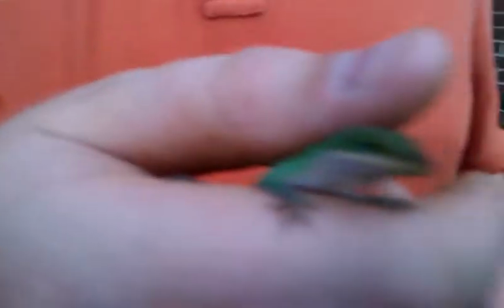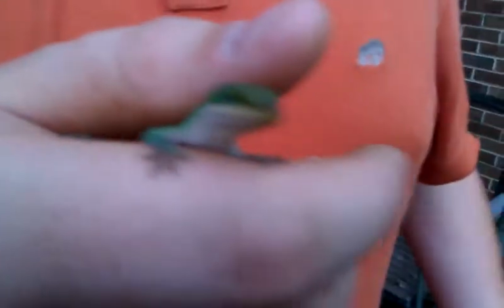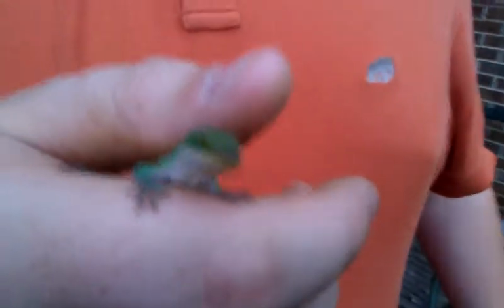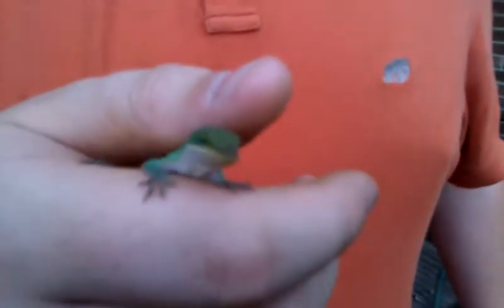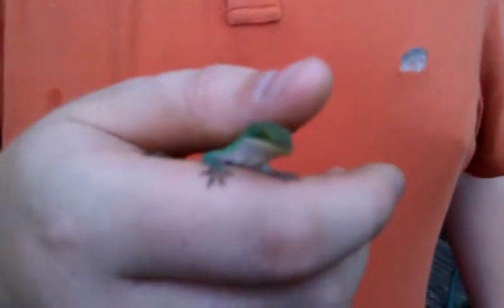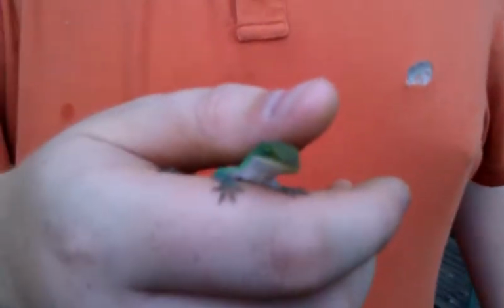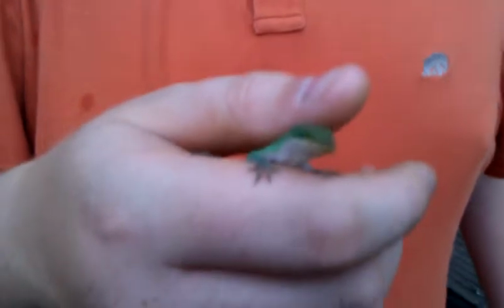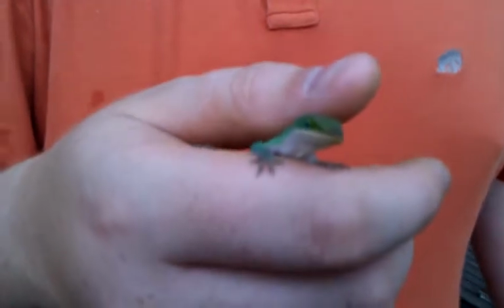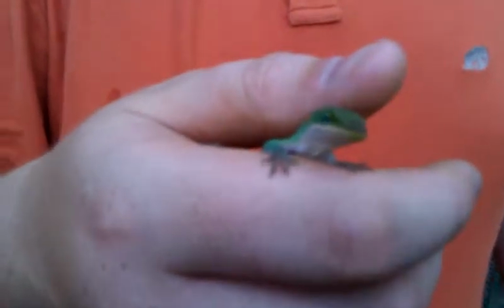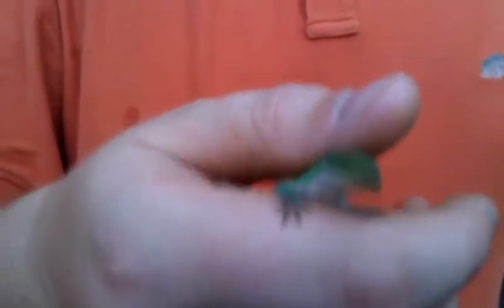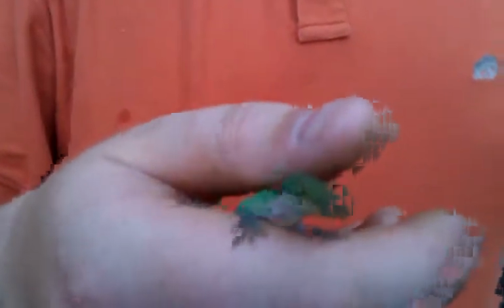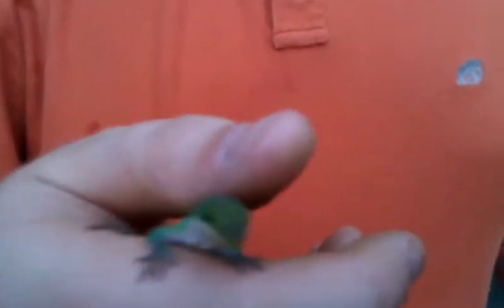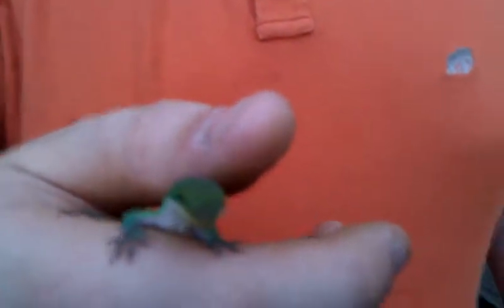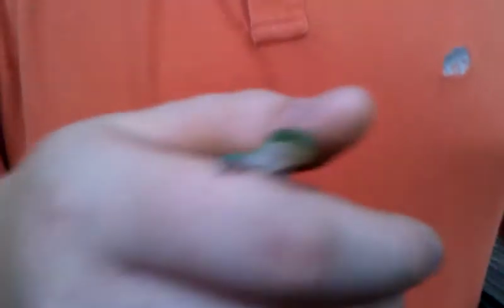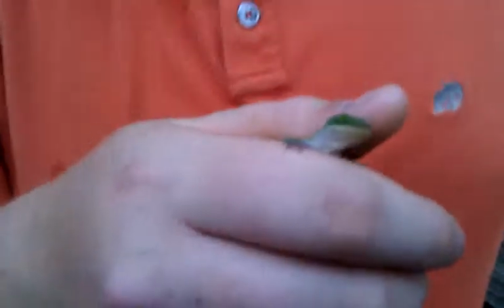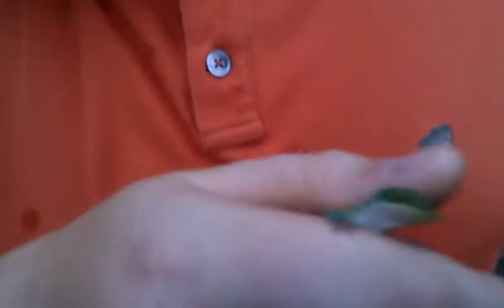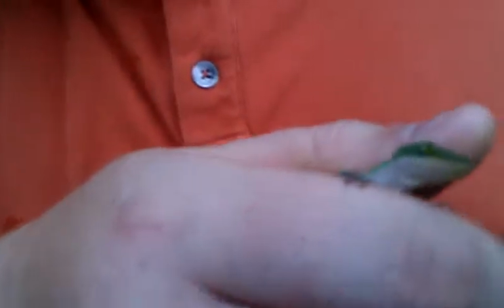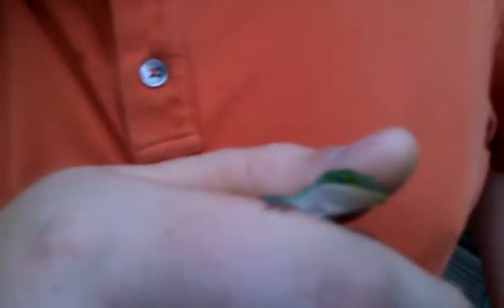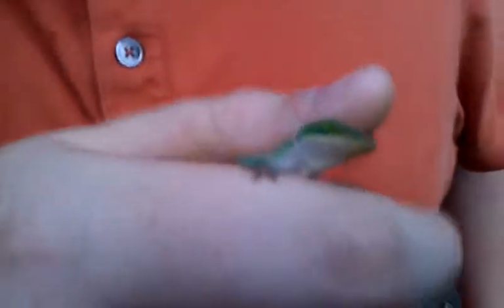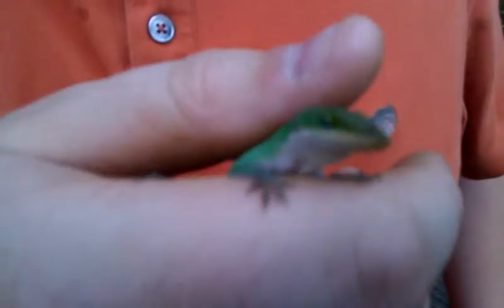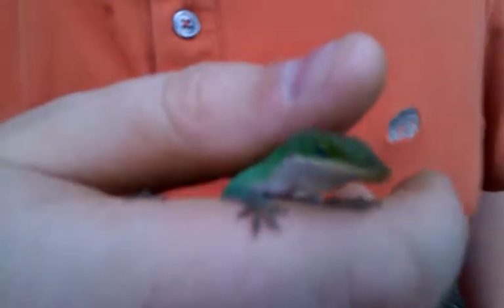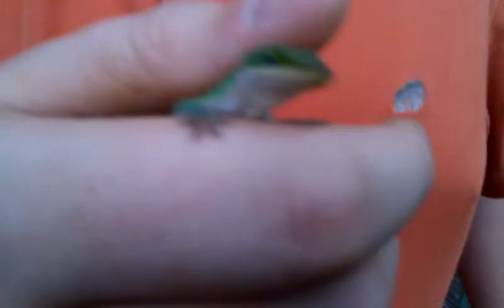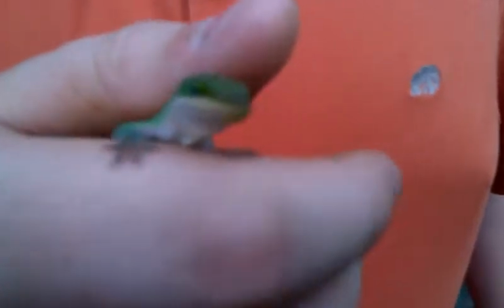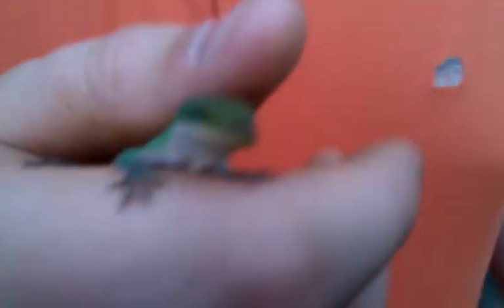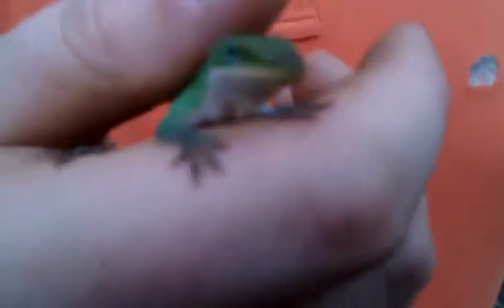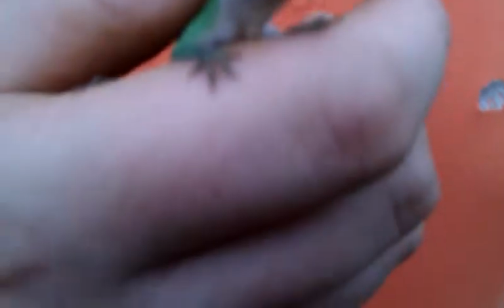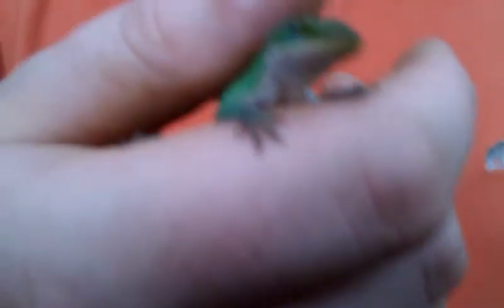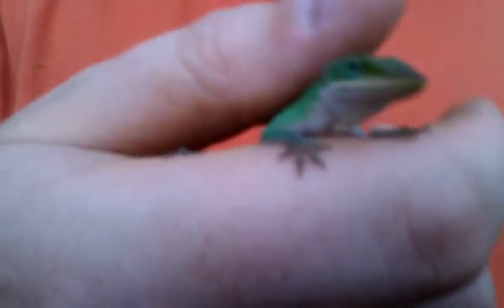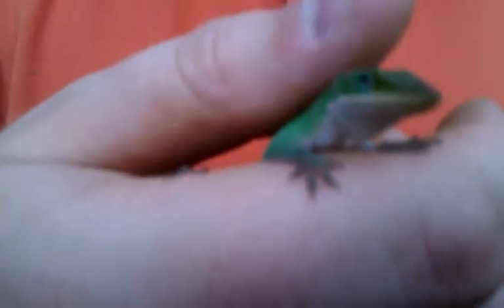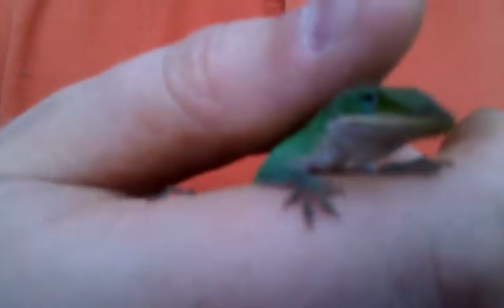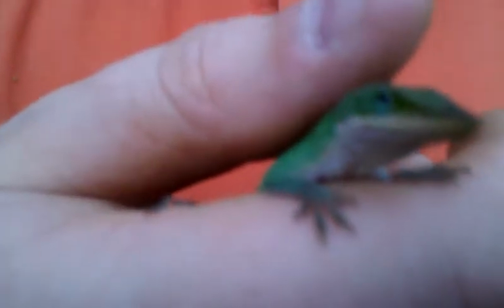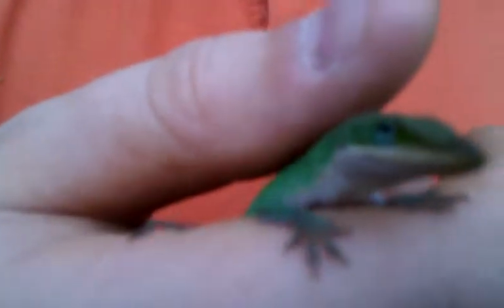He's about five, five and a half months old. And he'll be up for sale on our website for $10, plus shipping and handling, of course.